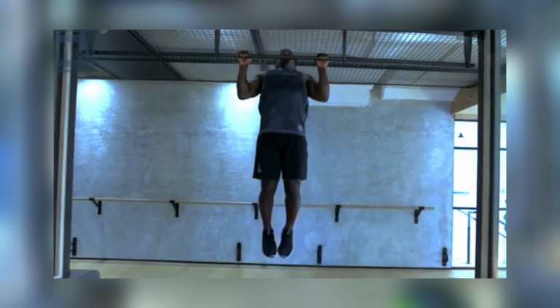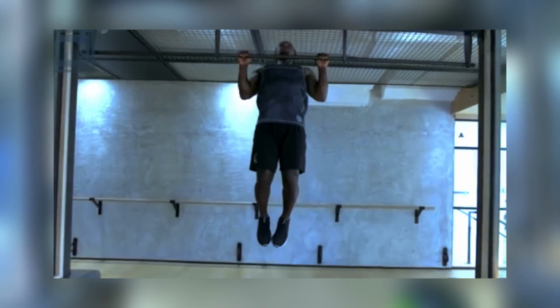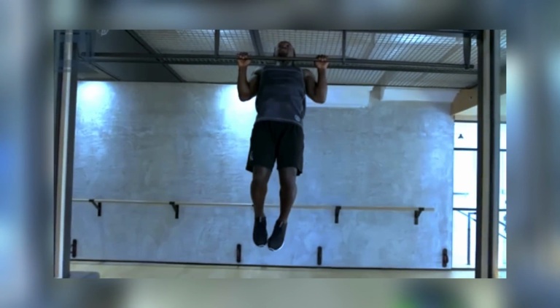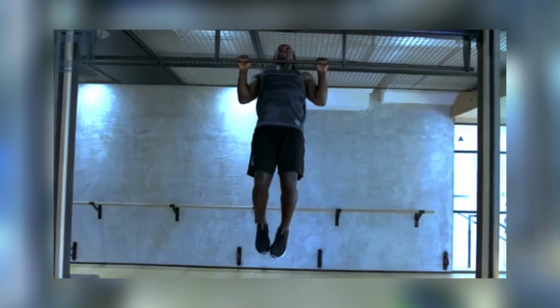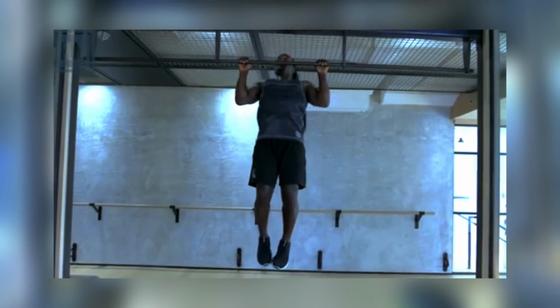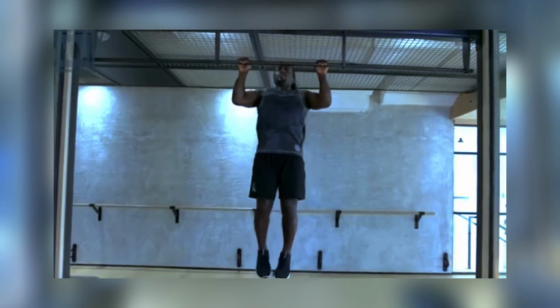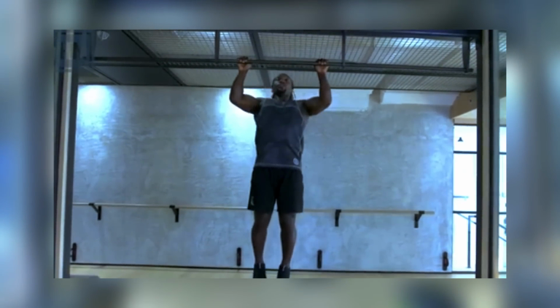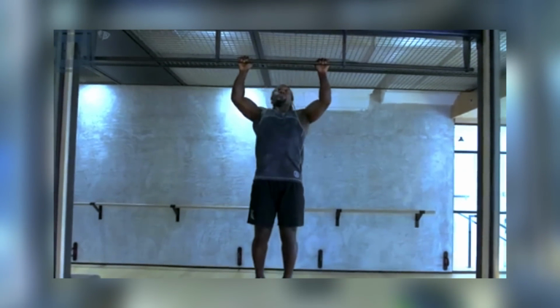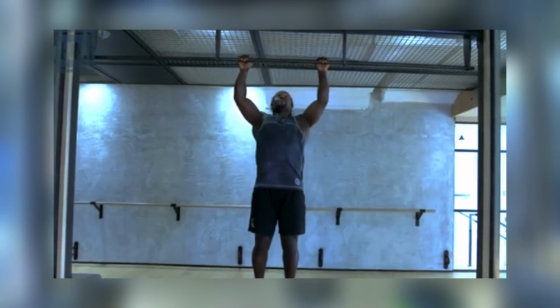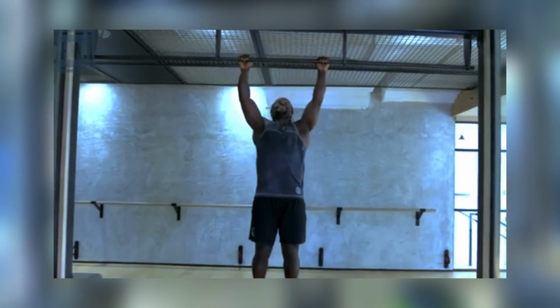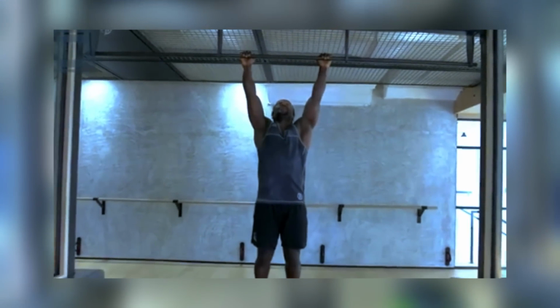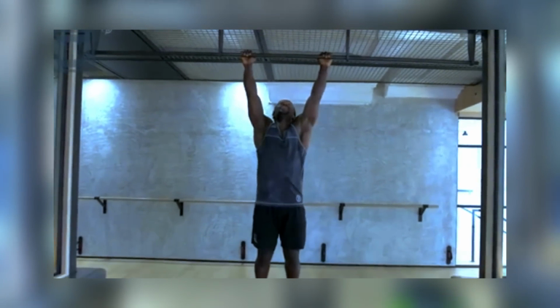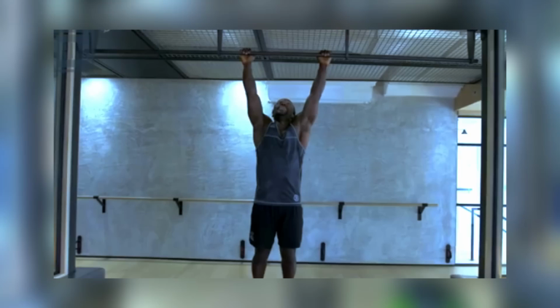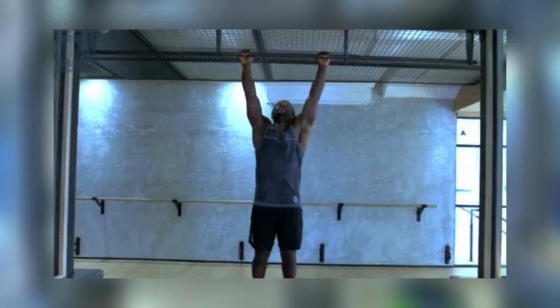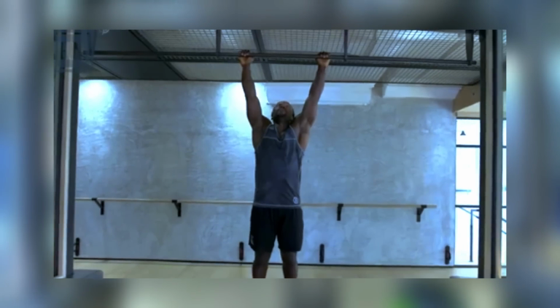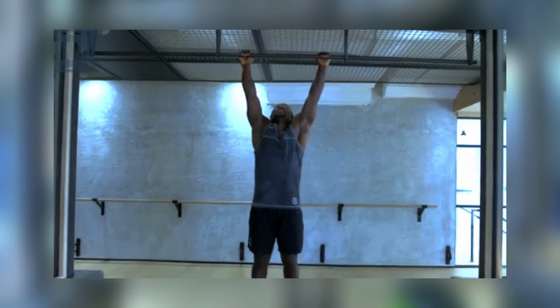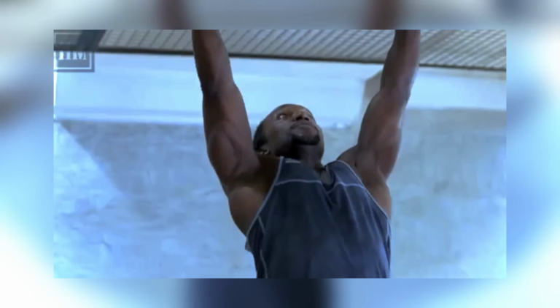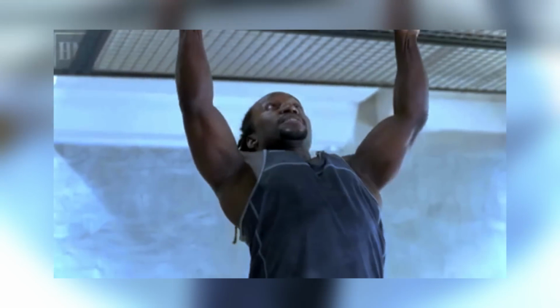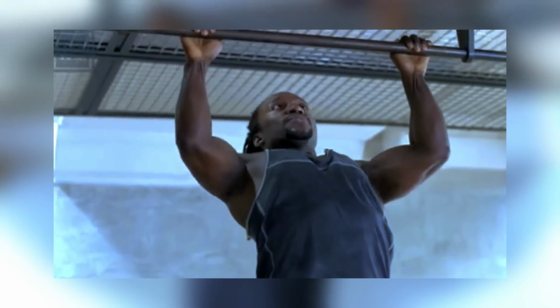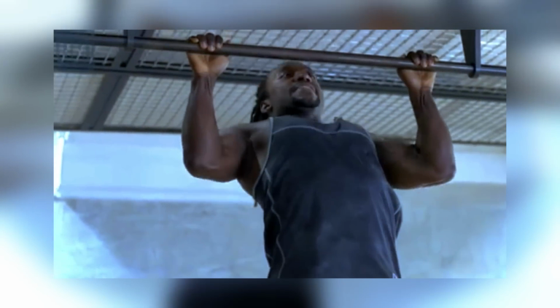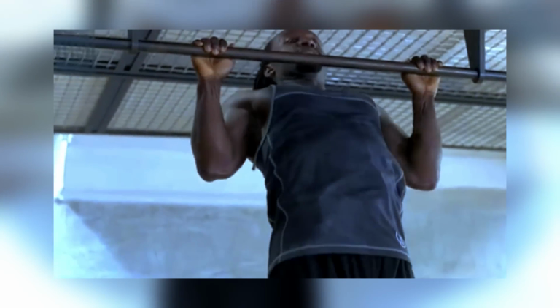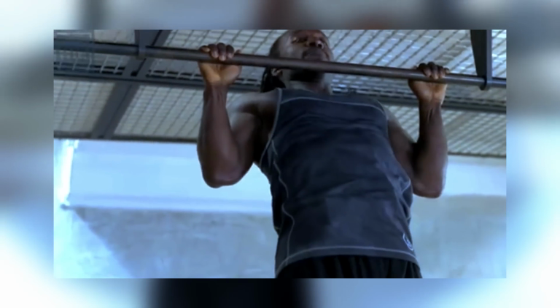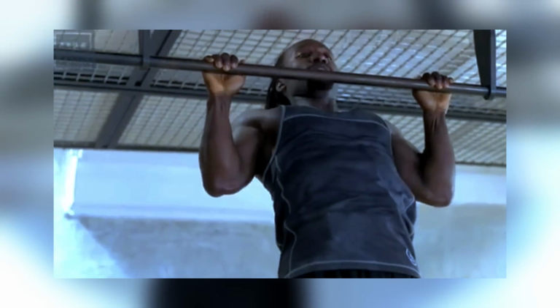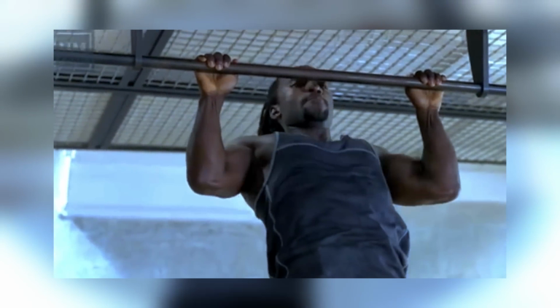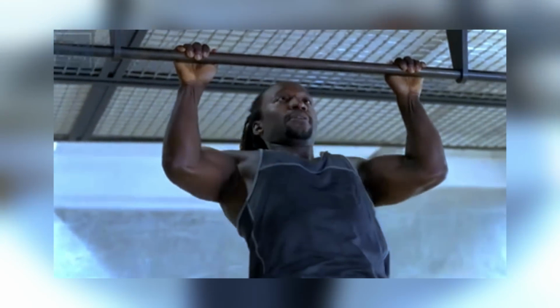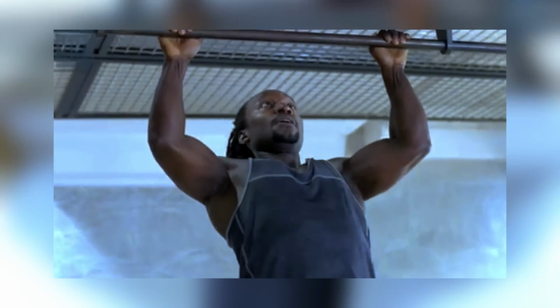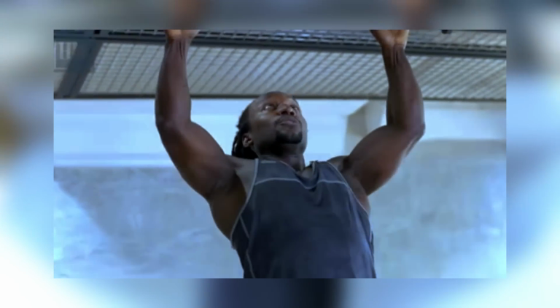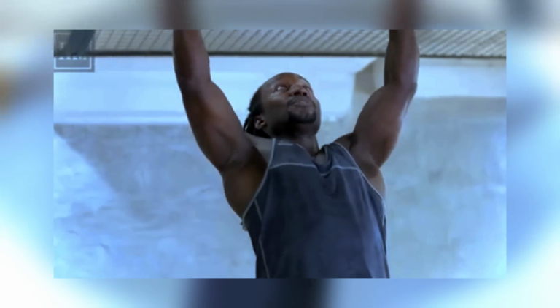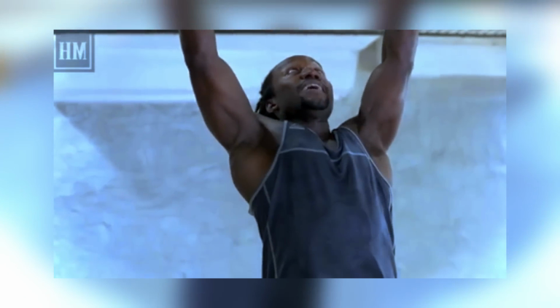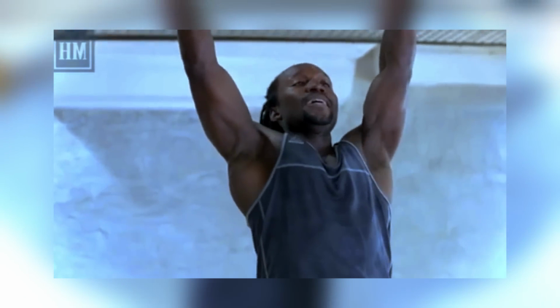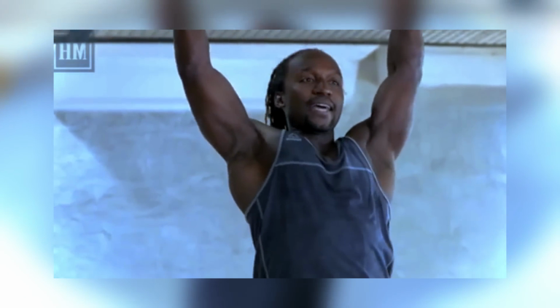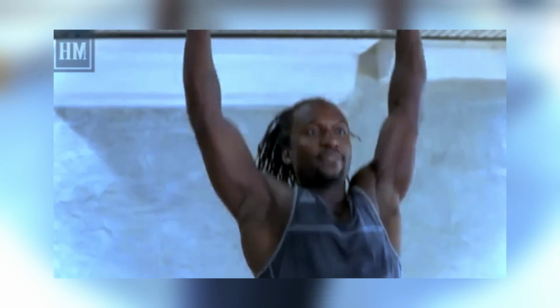Engage your core, retract your shoulder blades, and pull your body up until your chin is above the bar. Lower yourself back down with control and repeat for the desired number of reps.